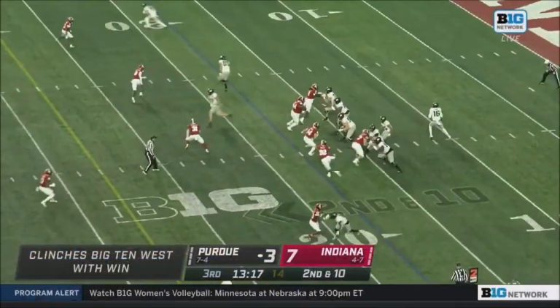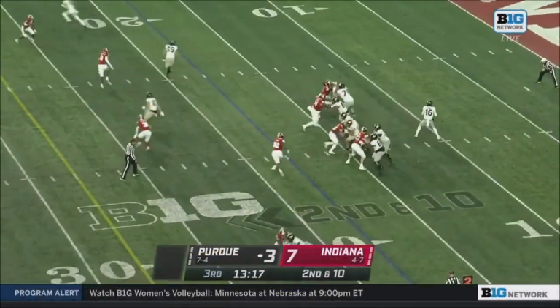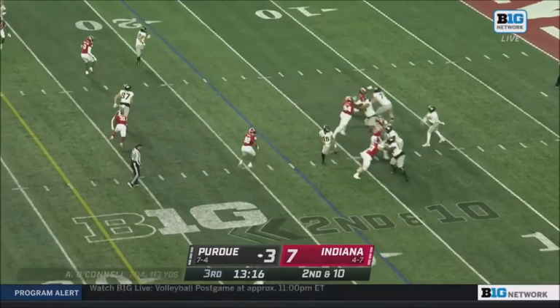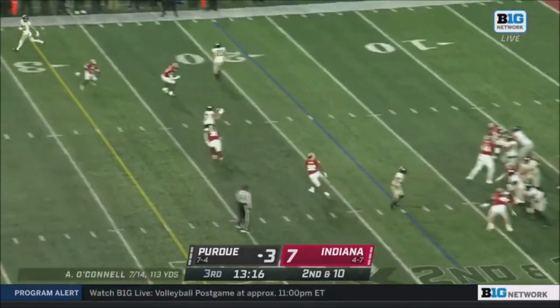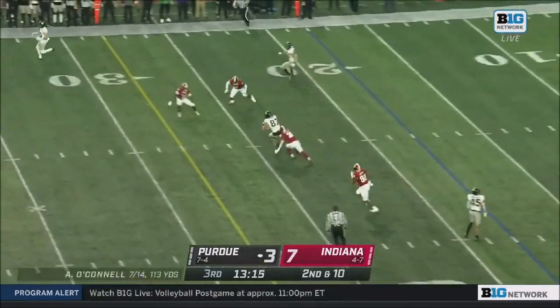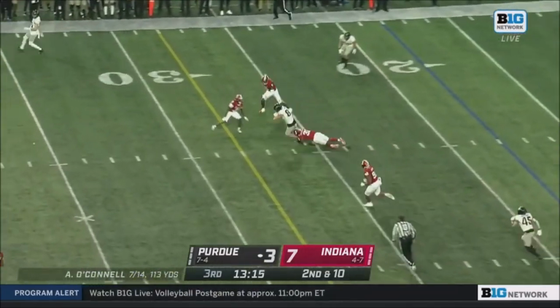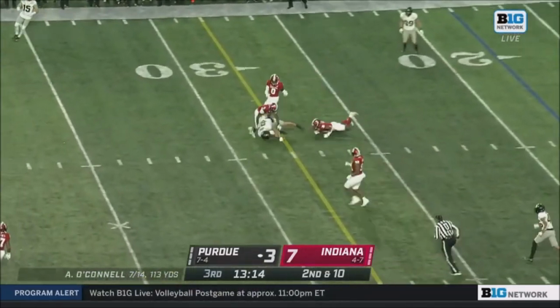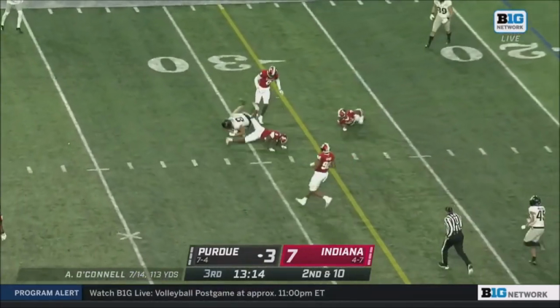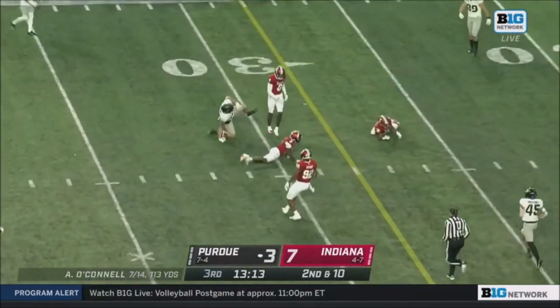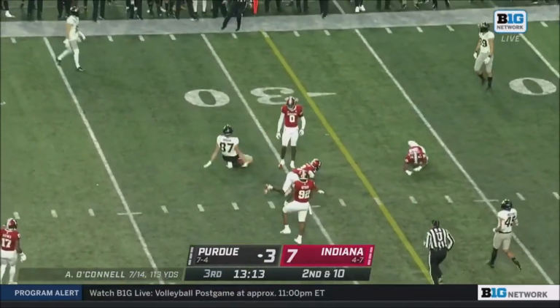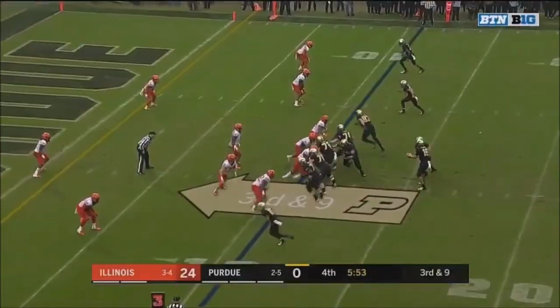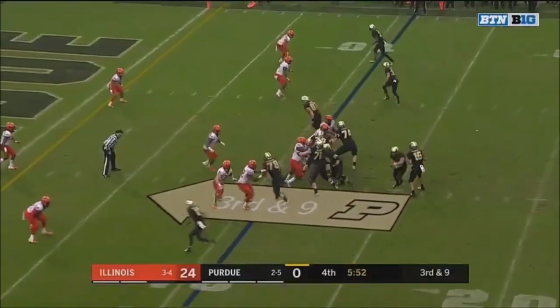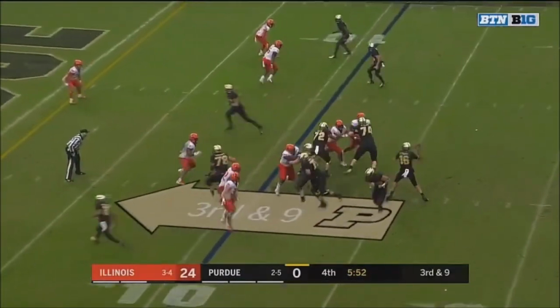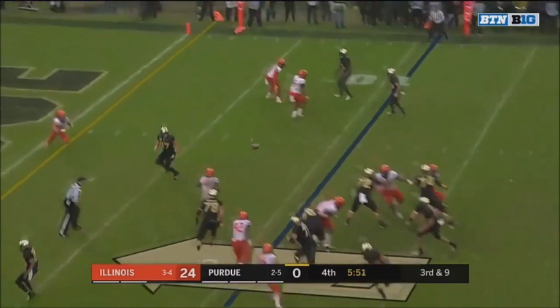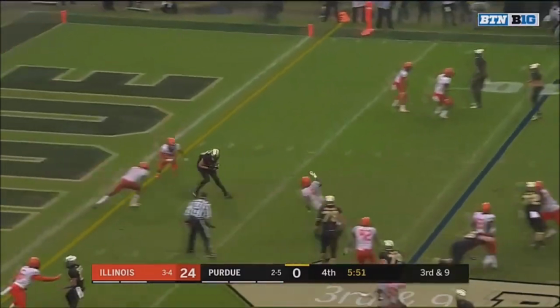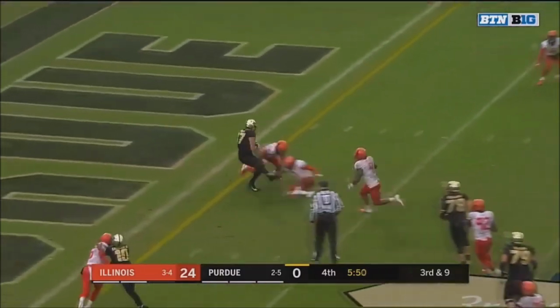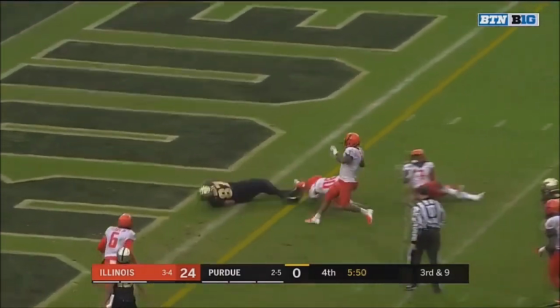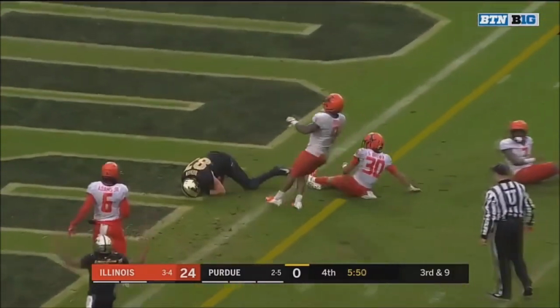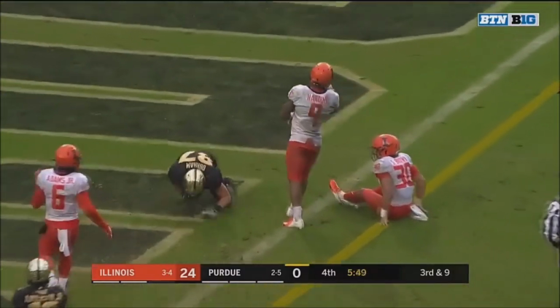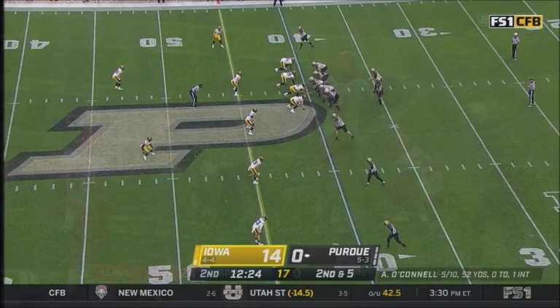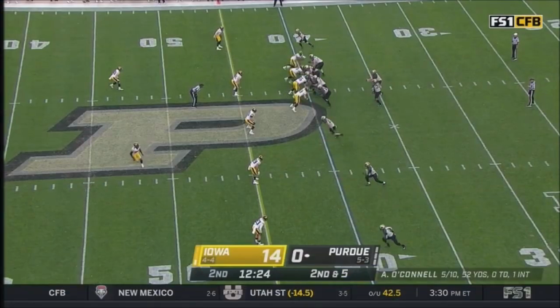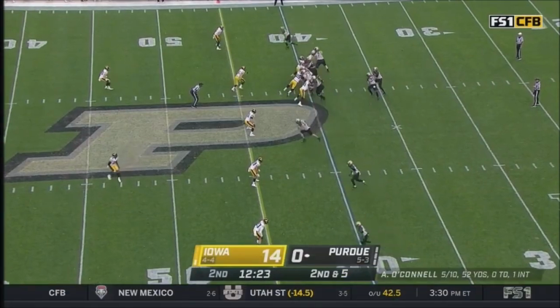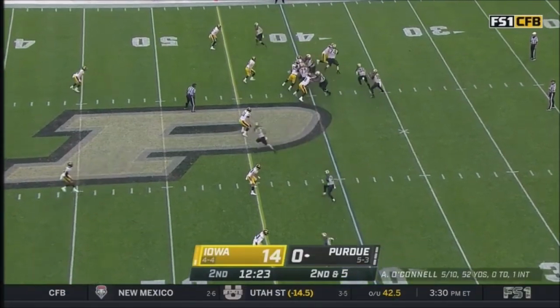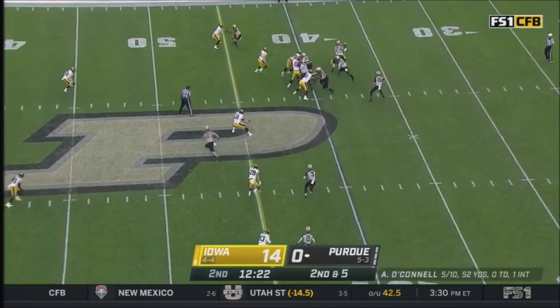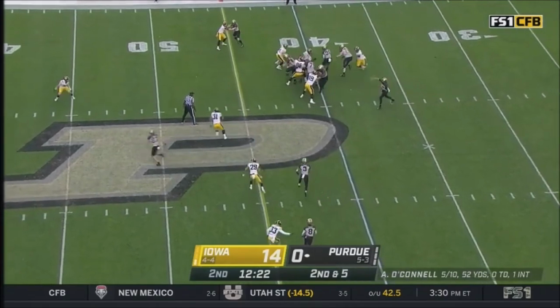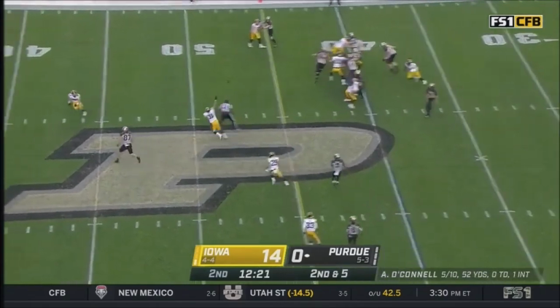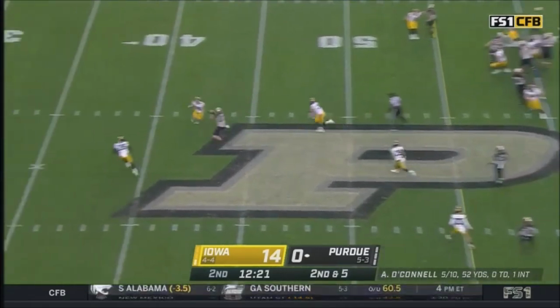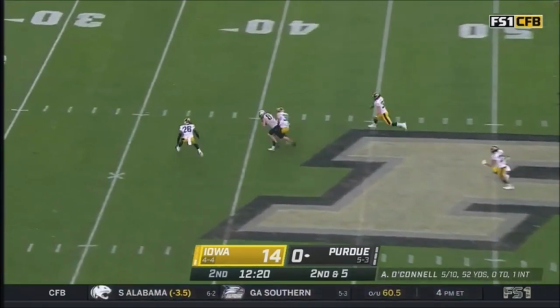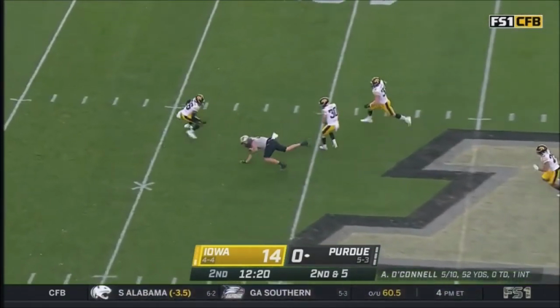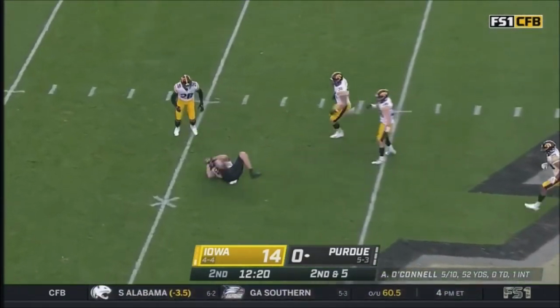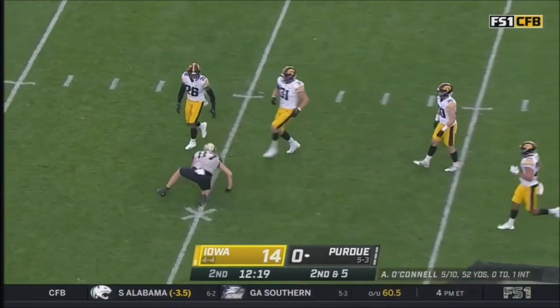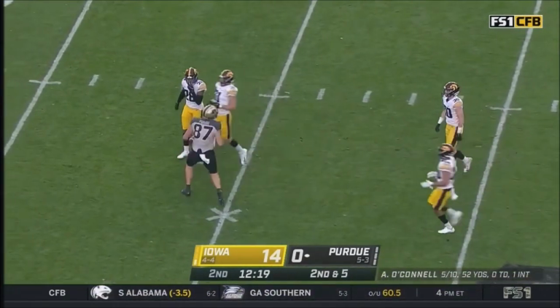The ball just coming off a little higher. This one perfectly thrown to Payne Durham. Looking to punch it into the end zone for the first time, stretching across. O'Connell fumbled it for a moment, pass is caught — that's his tie.